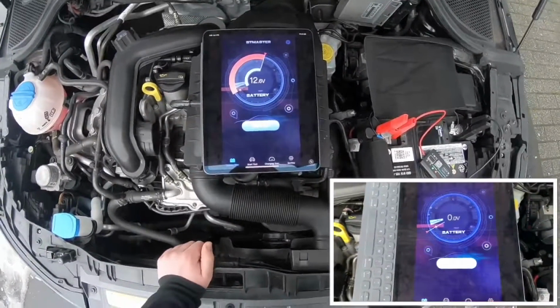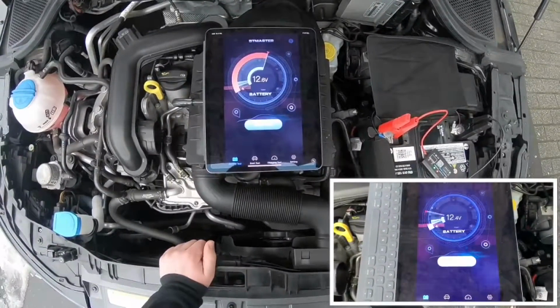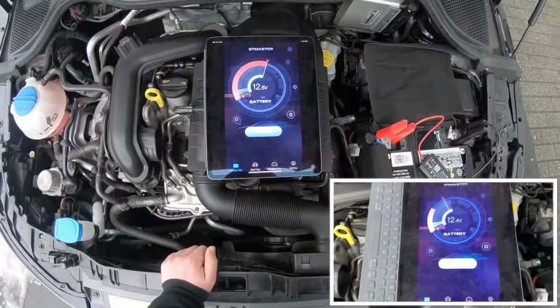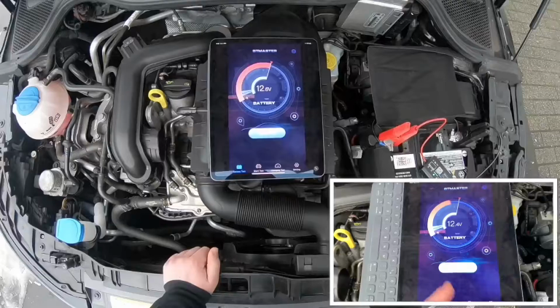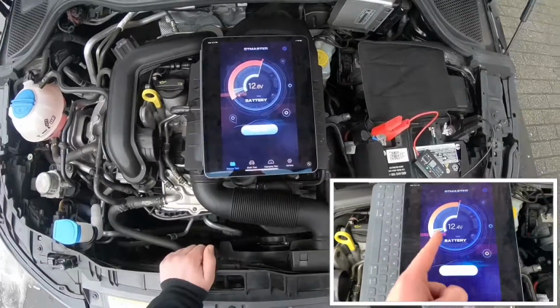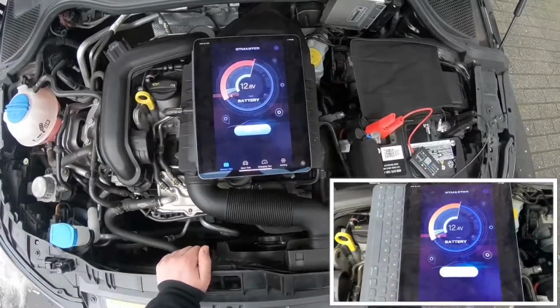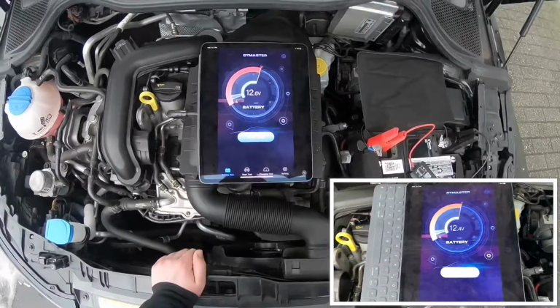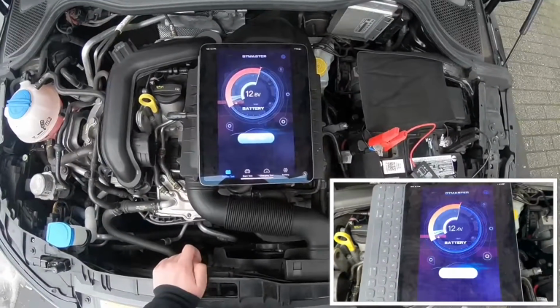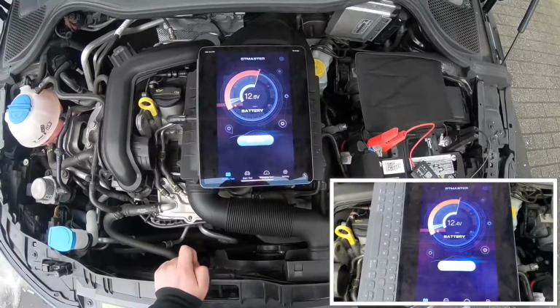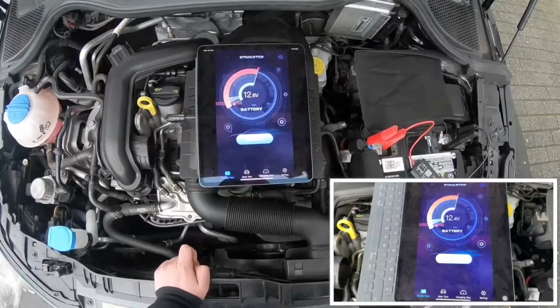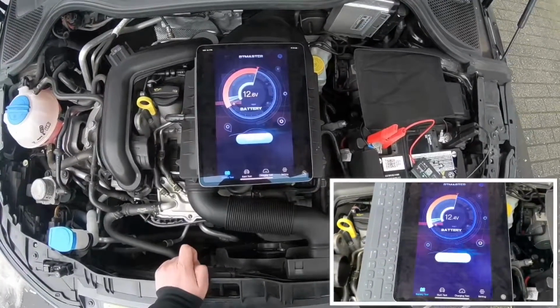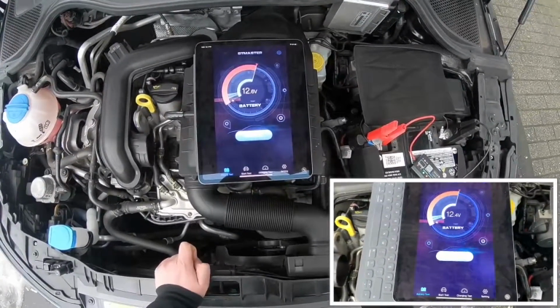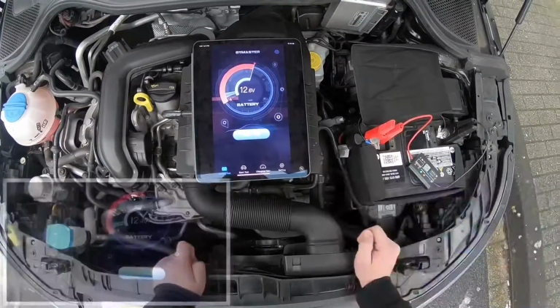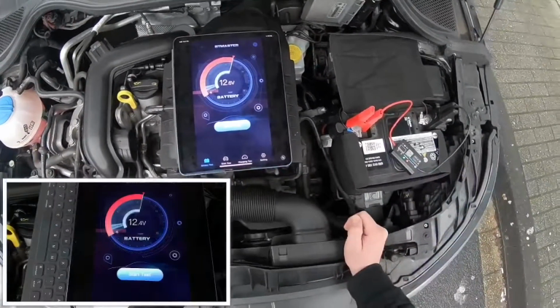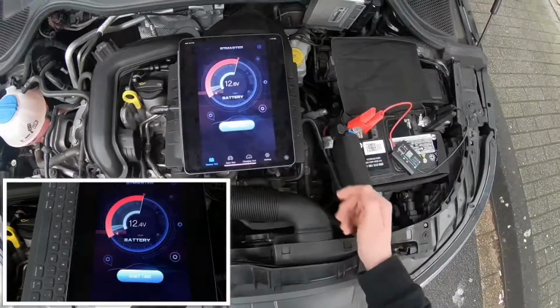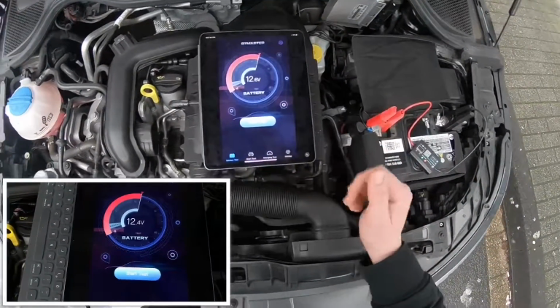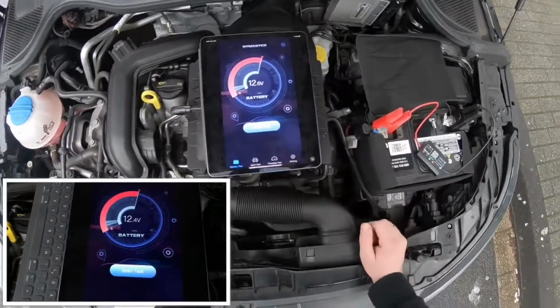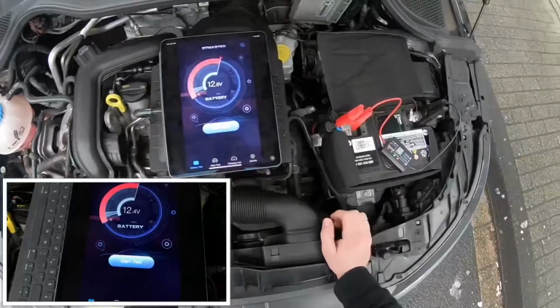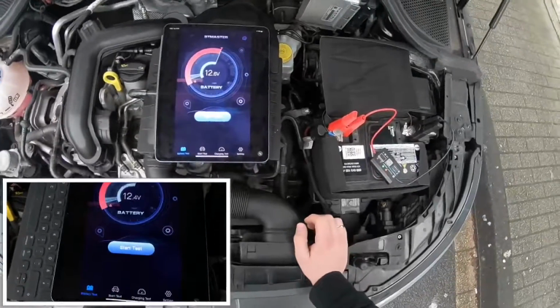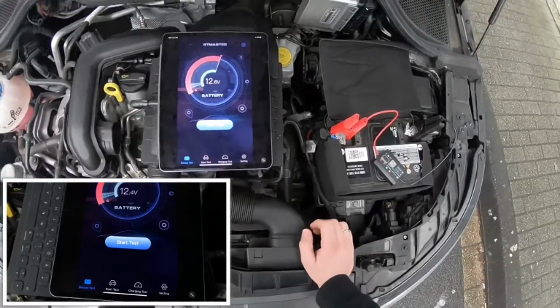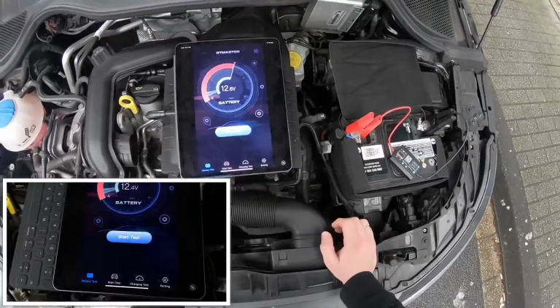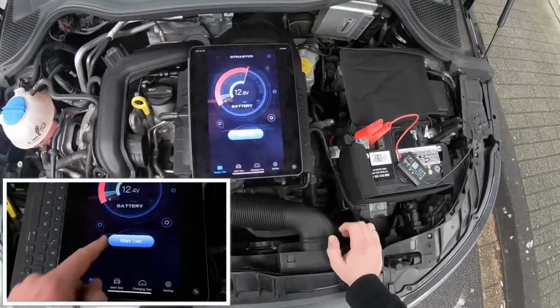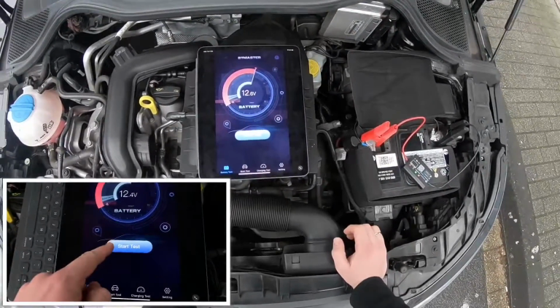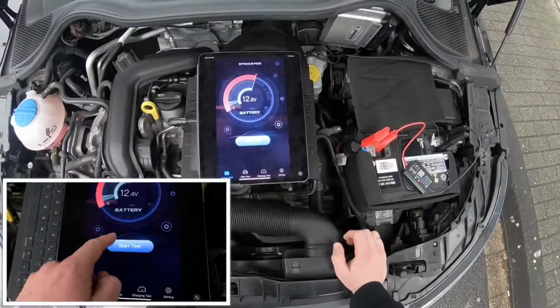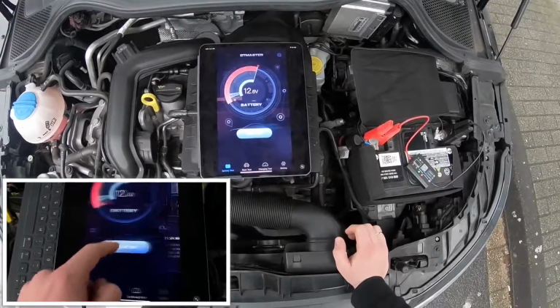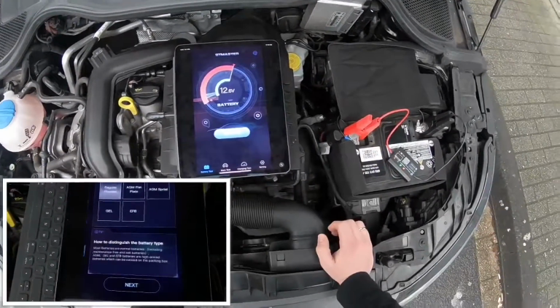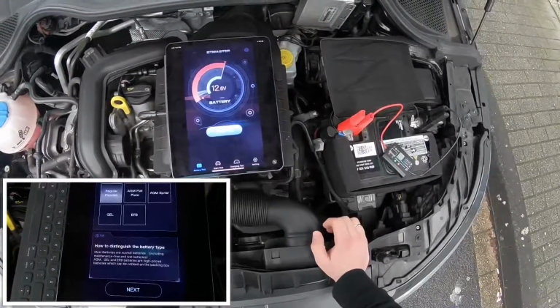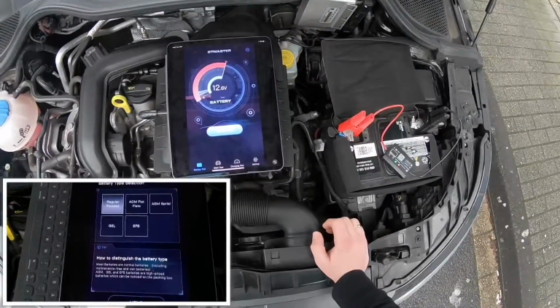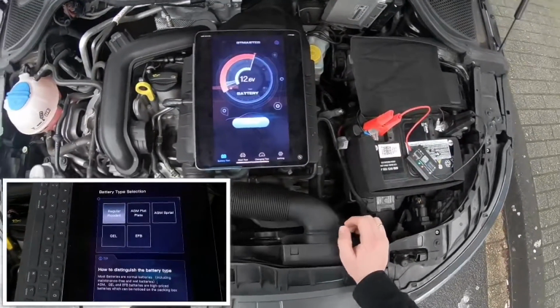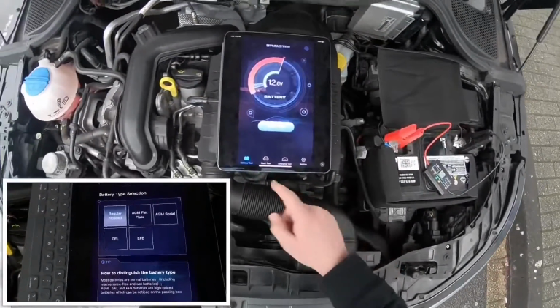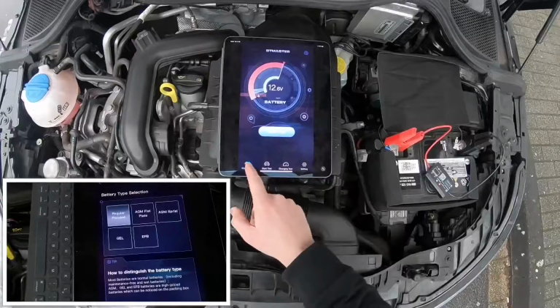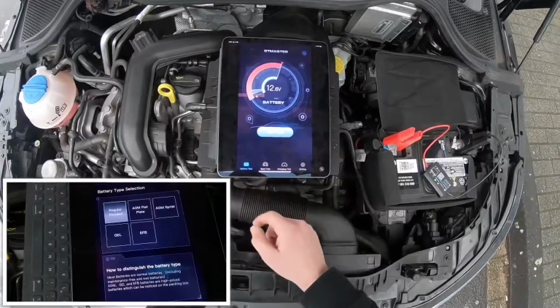And then you can see the current voltage level at your battery. This is 12.8 voltage. That means here is a good value for an idle battery.